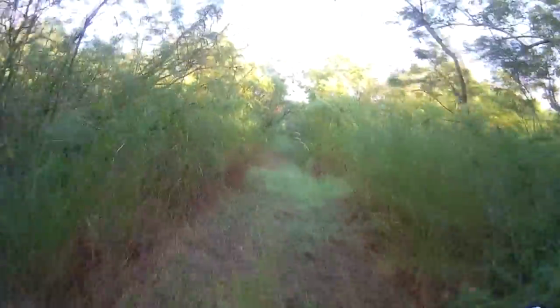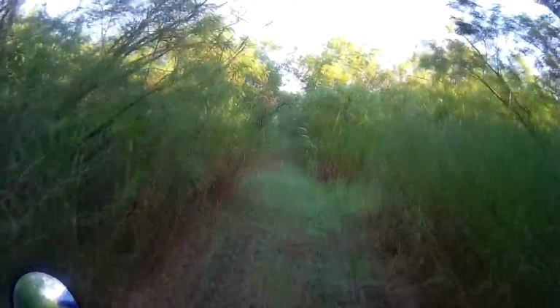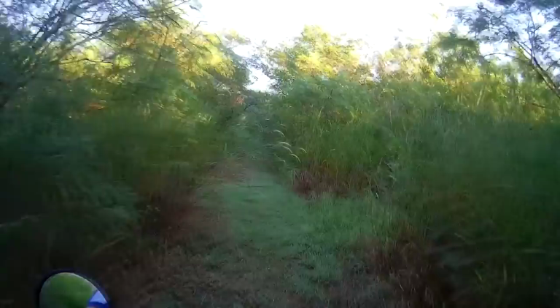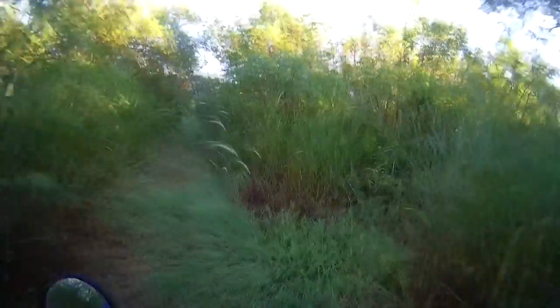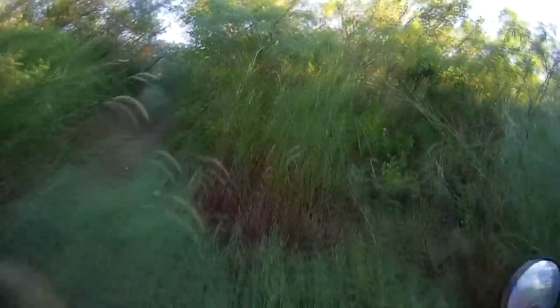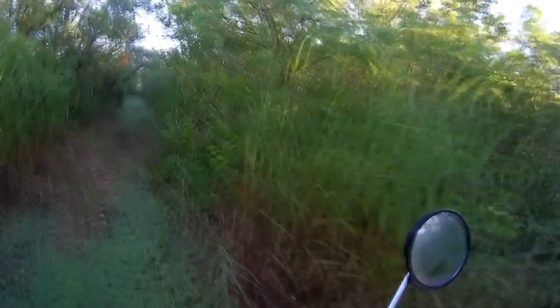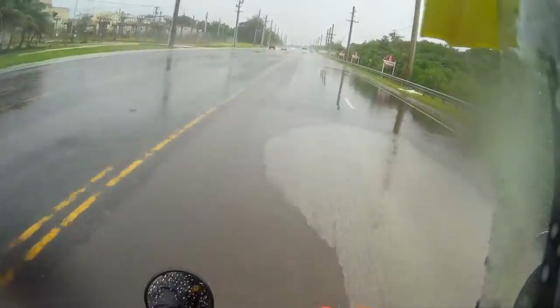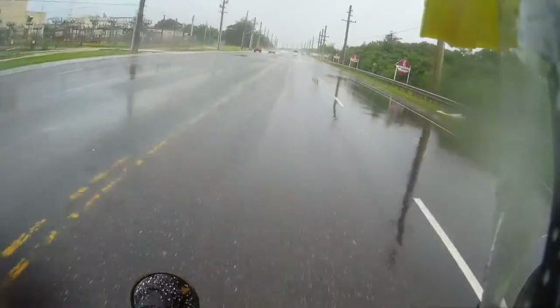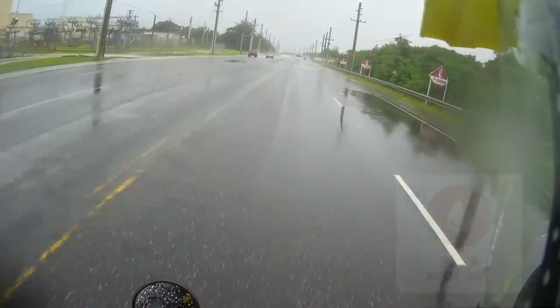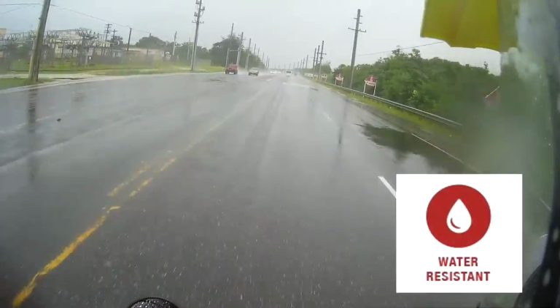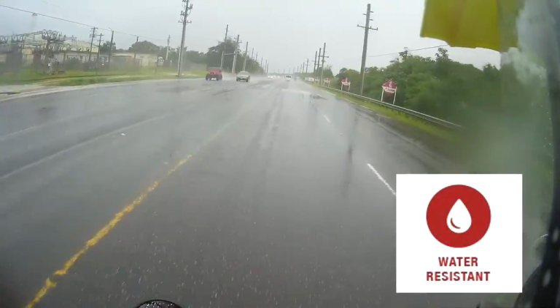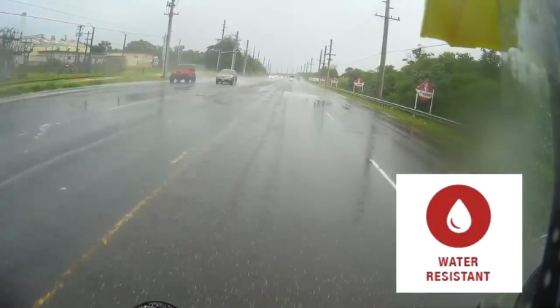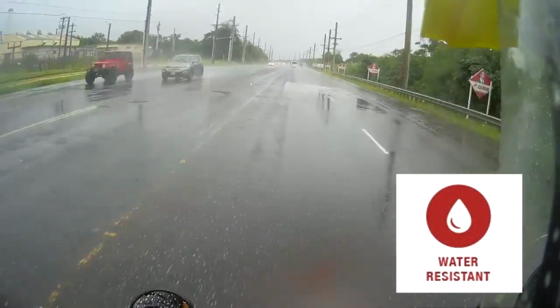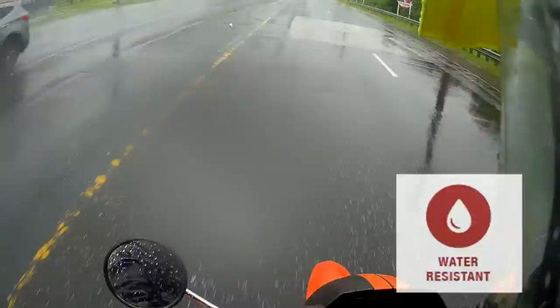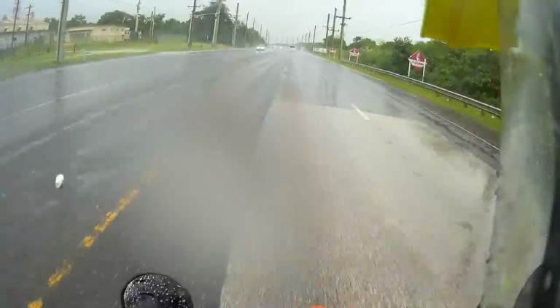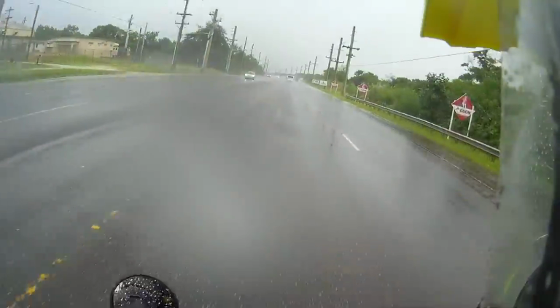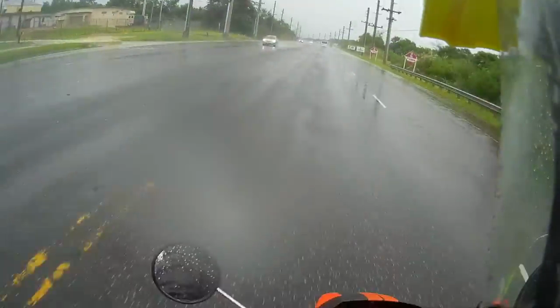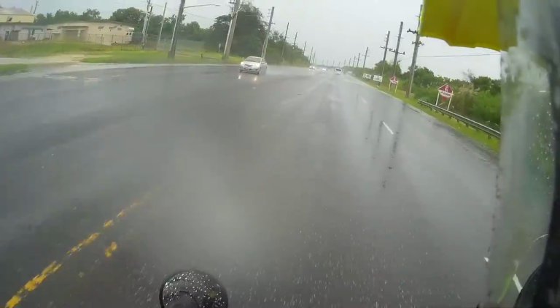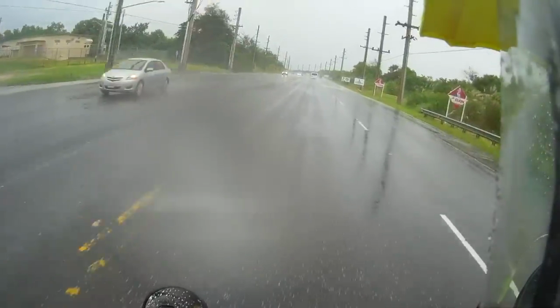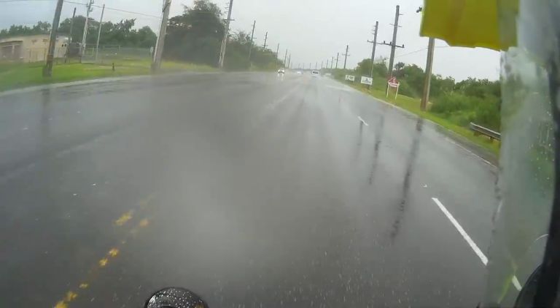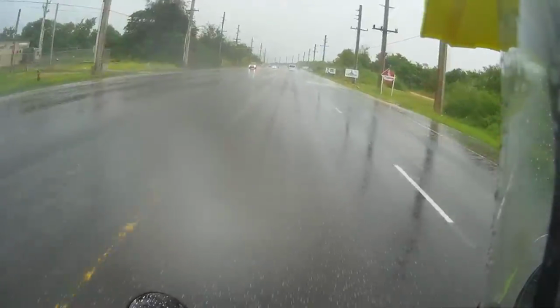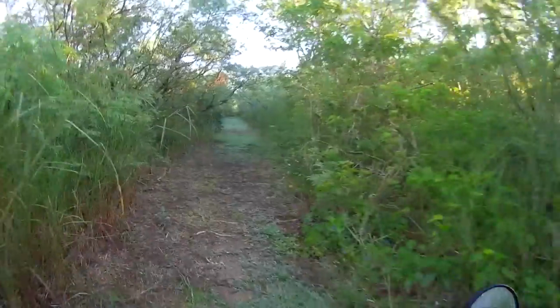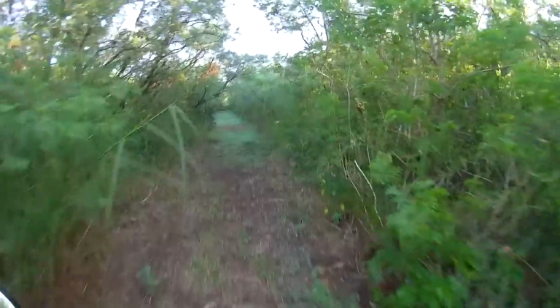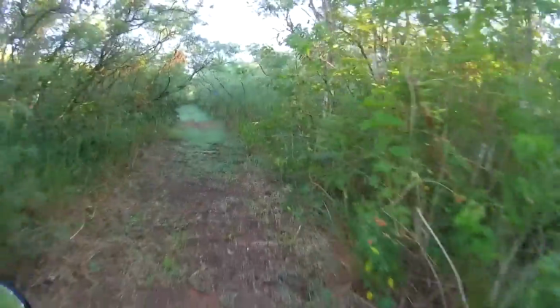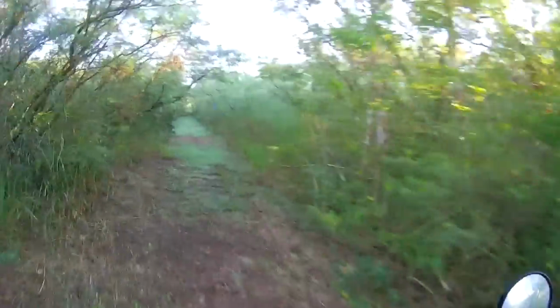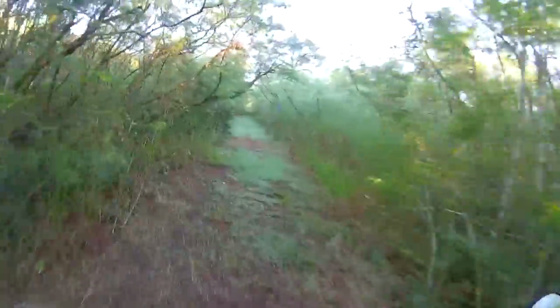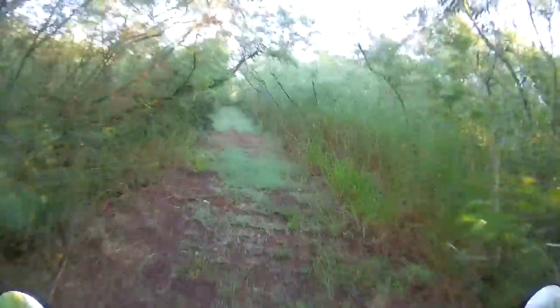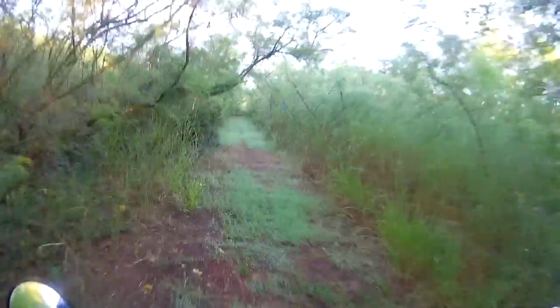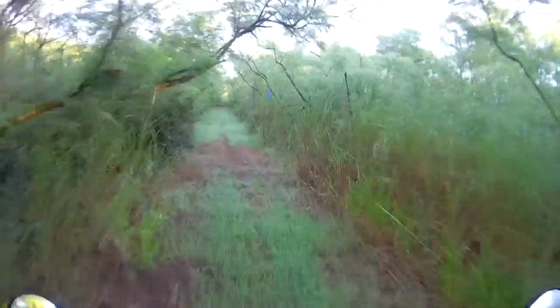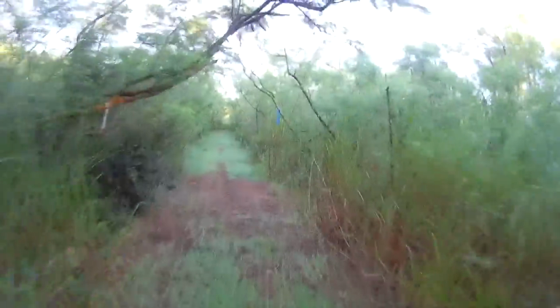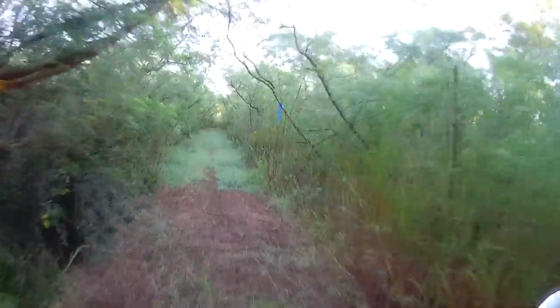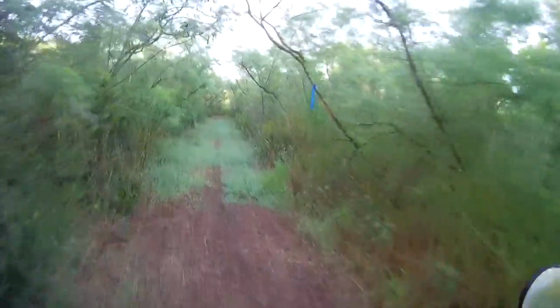It is water resistant, but not waterproof. It will survive a rainstorm, but you cannot take it underwater. Definitely not.